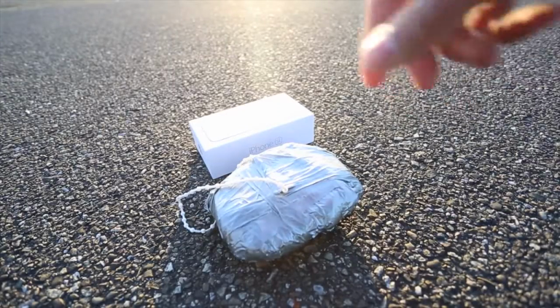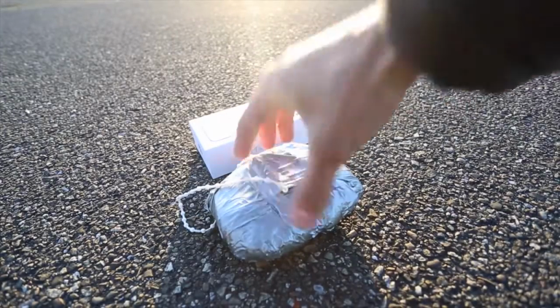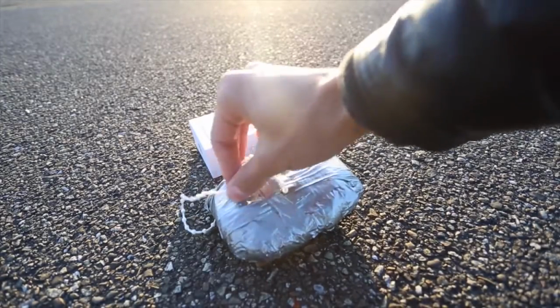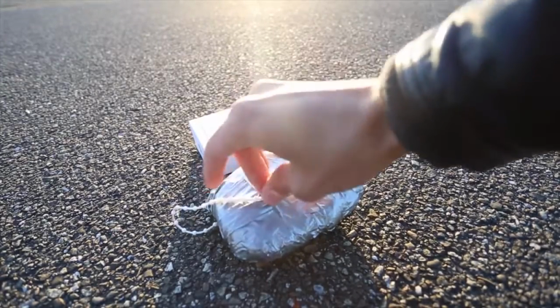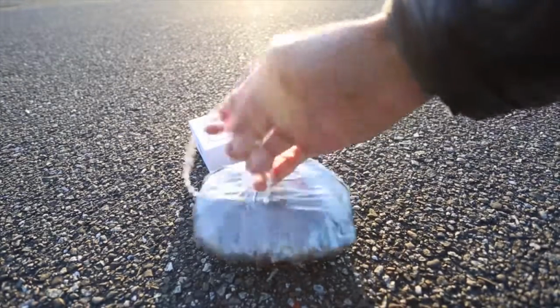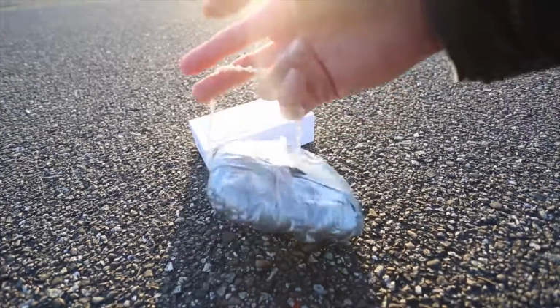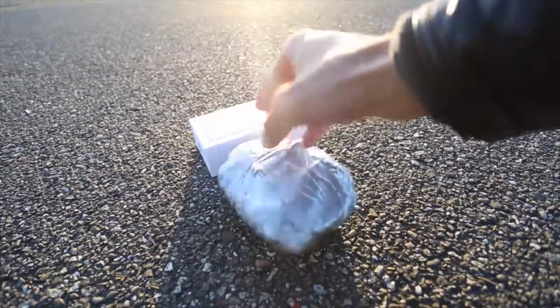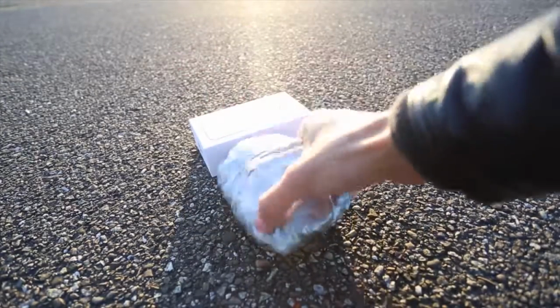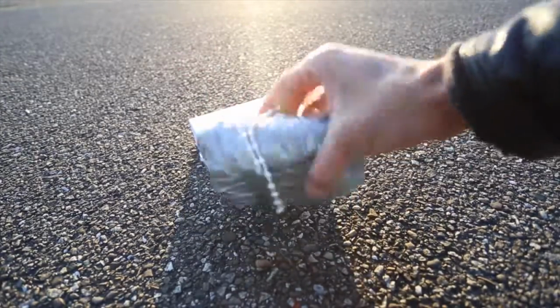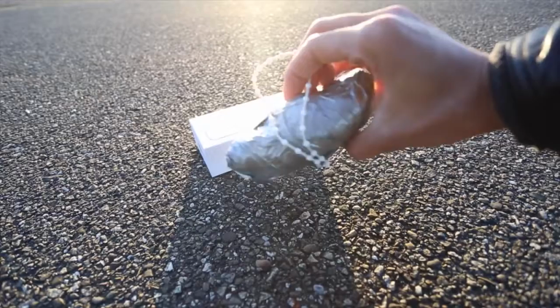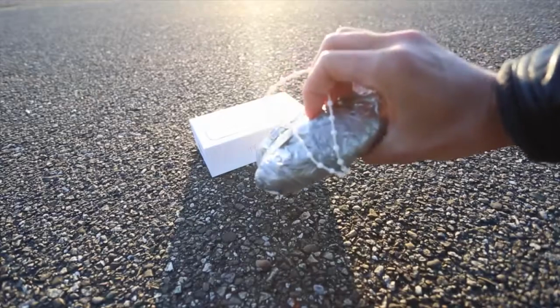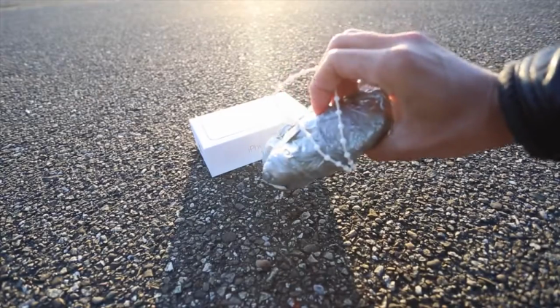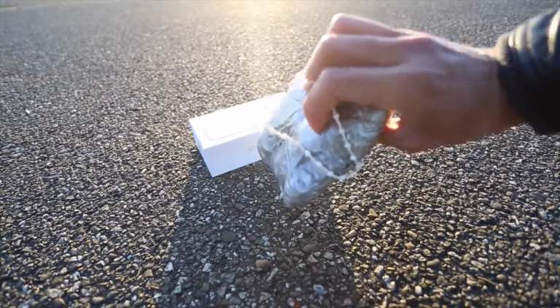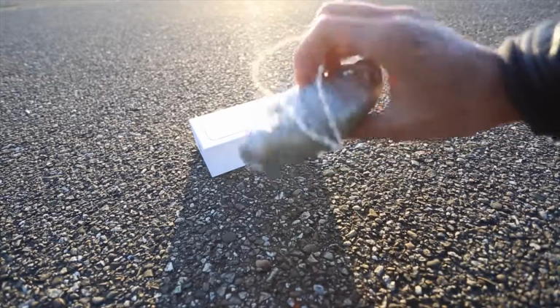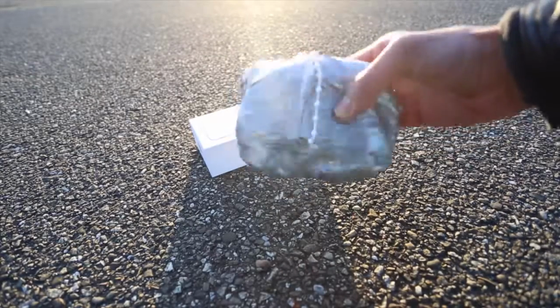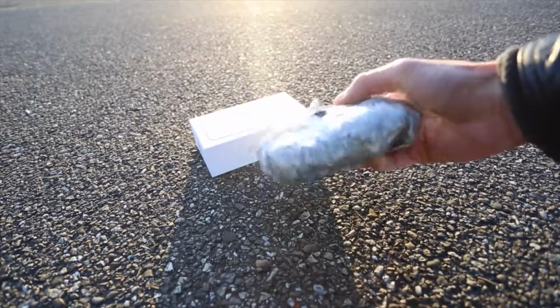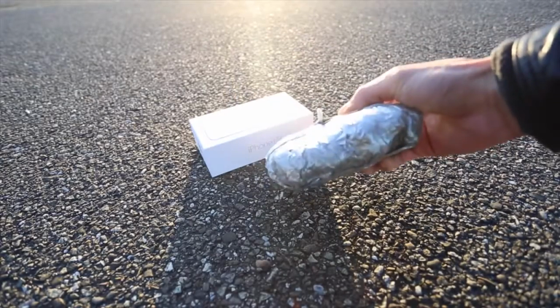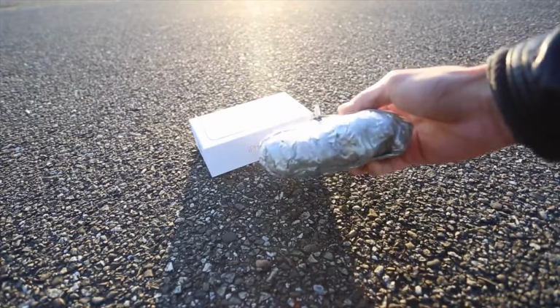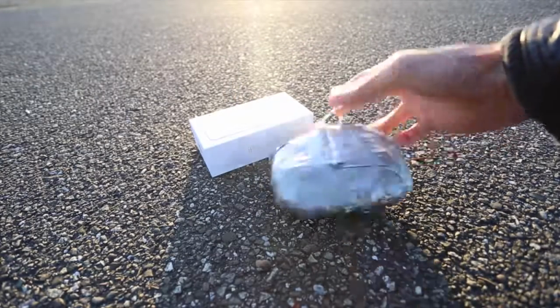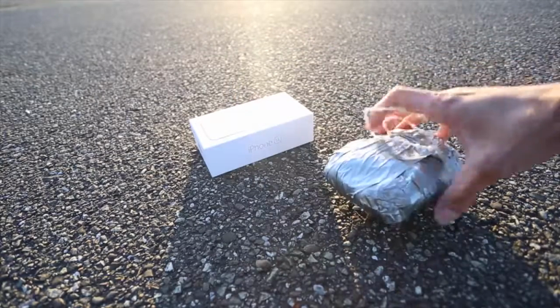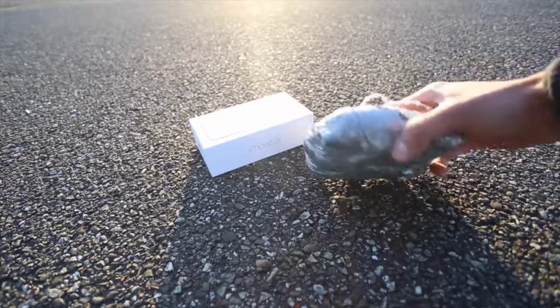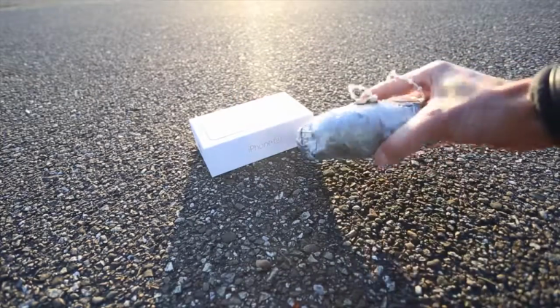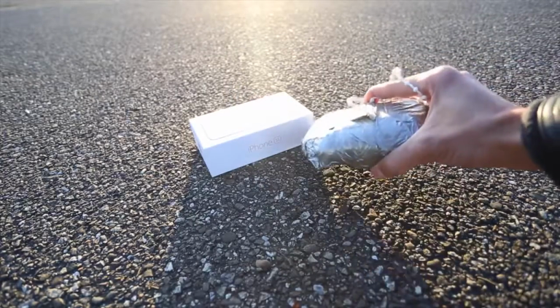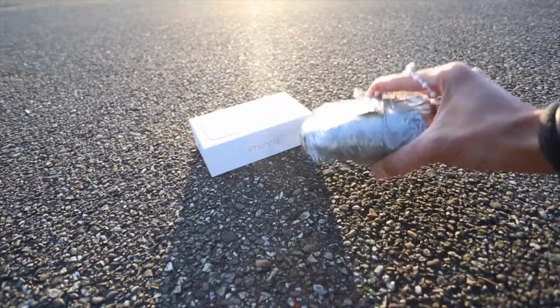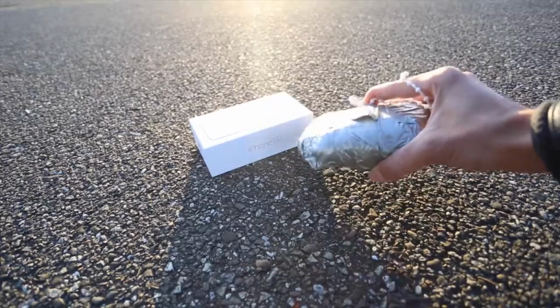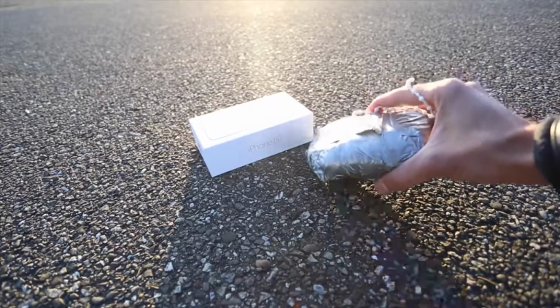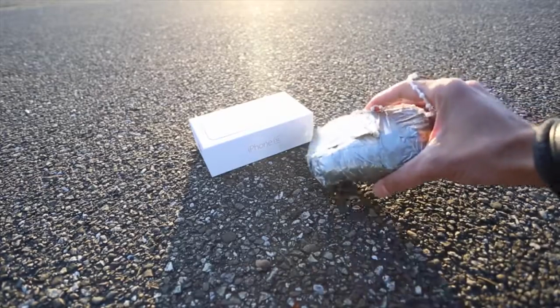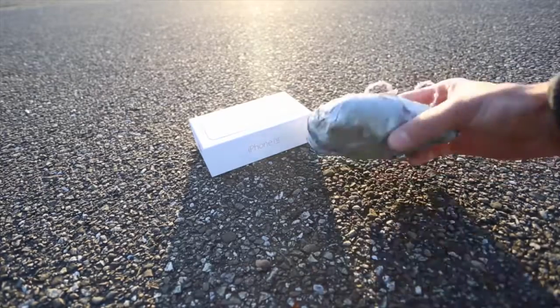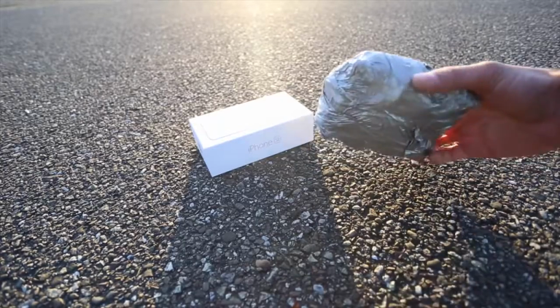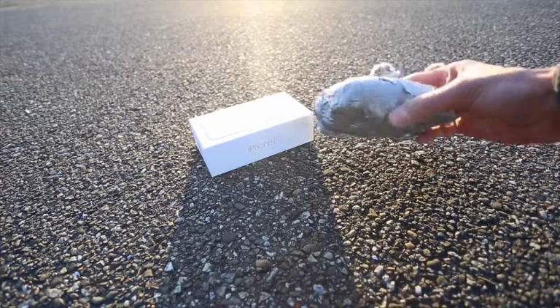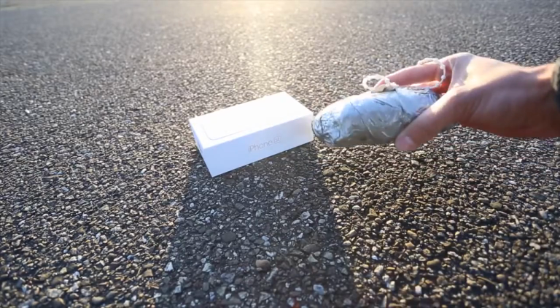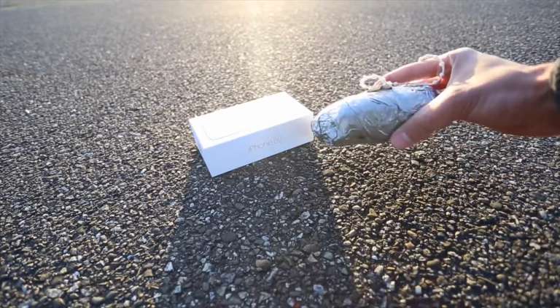All right guys, so here we have it — the iPhone fully covered with duct tape. It looks like a rock of duct tape. Let's find out if it survives a thousand foot drop from the sky. Let's start.